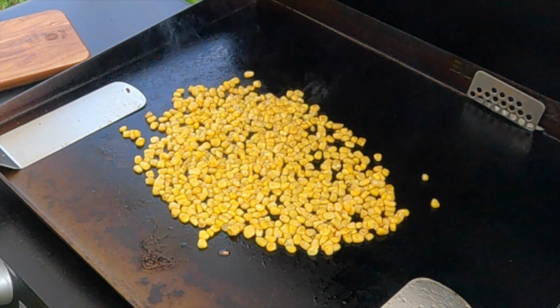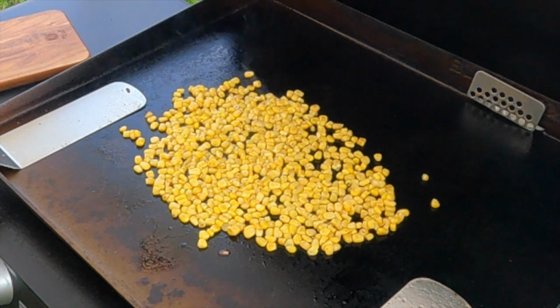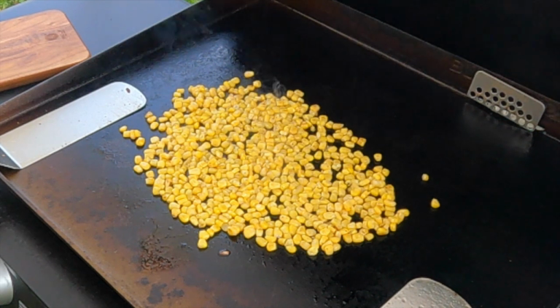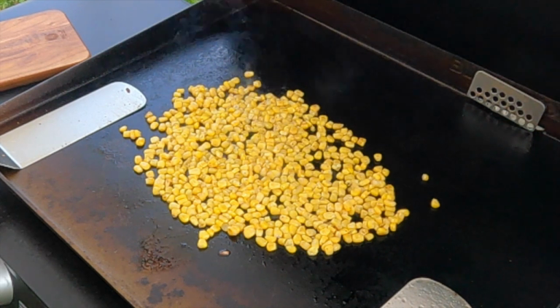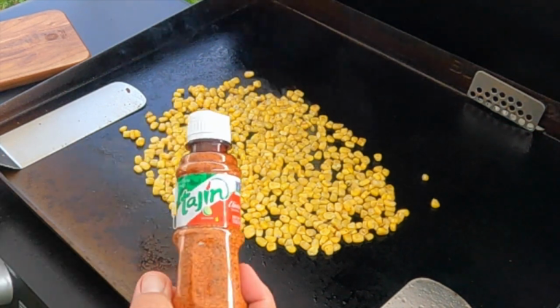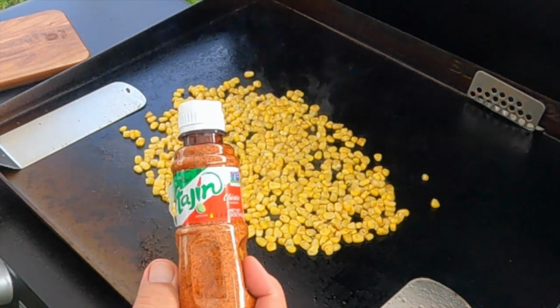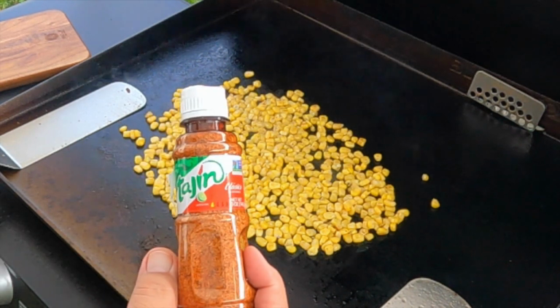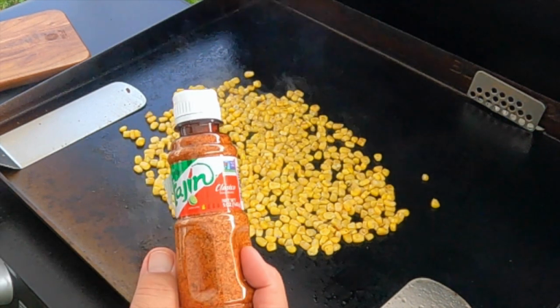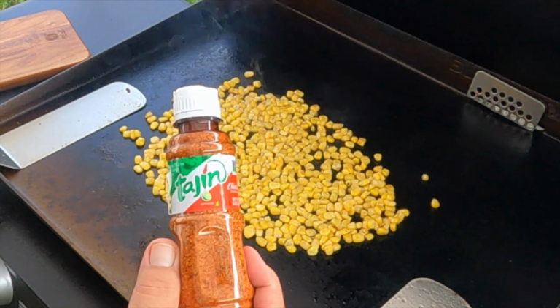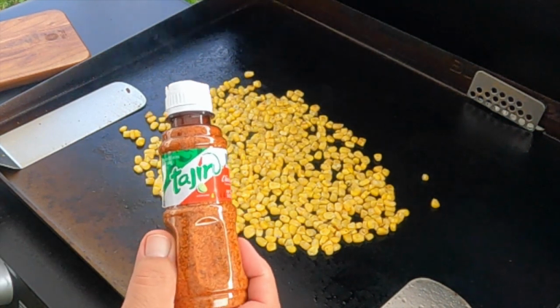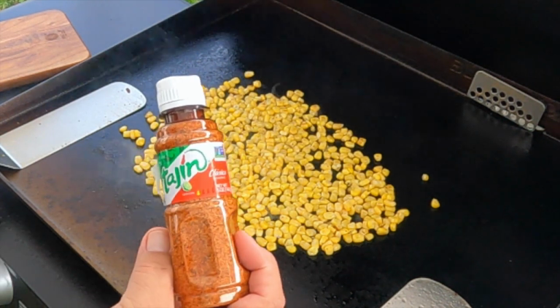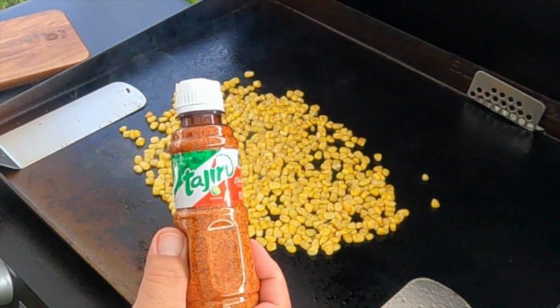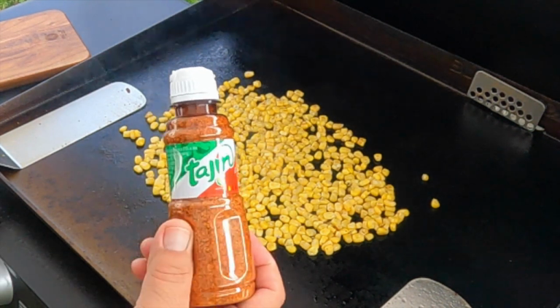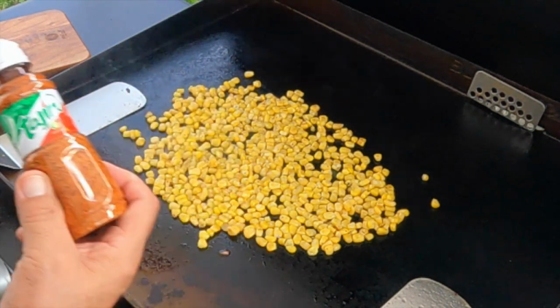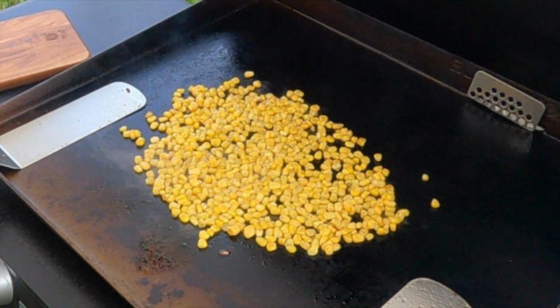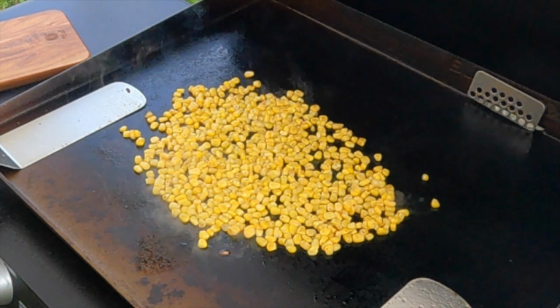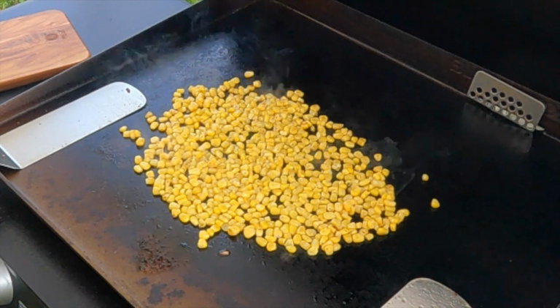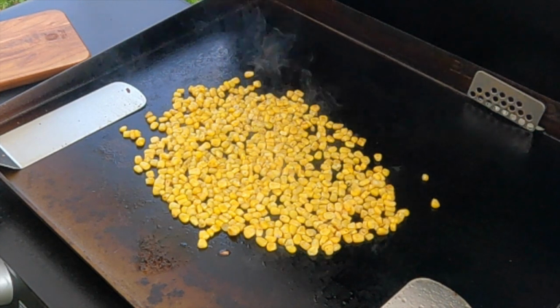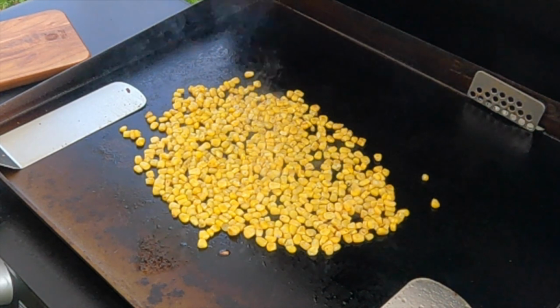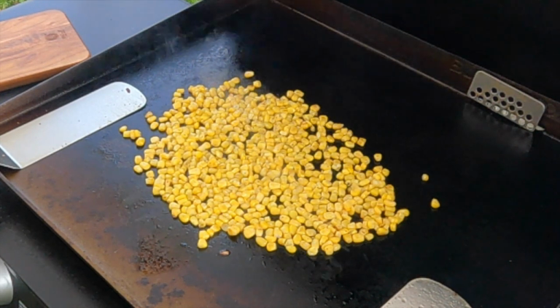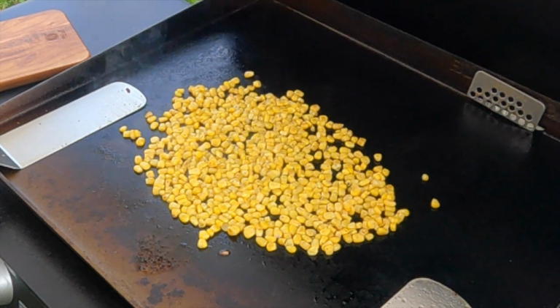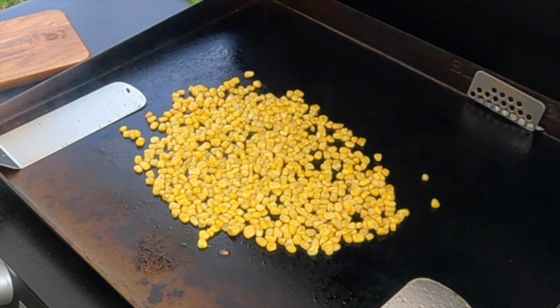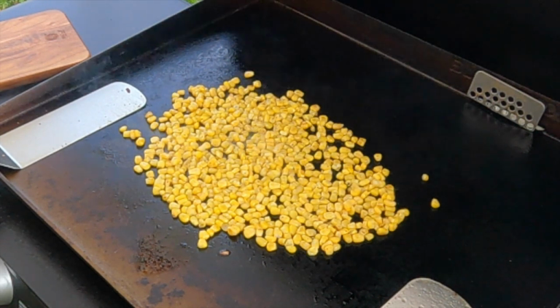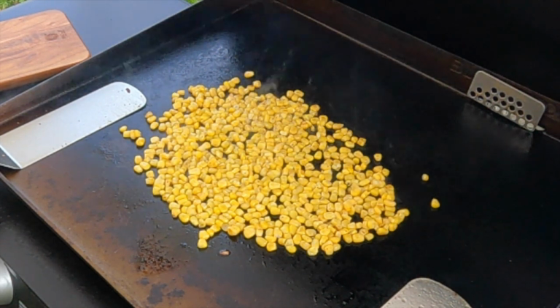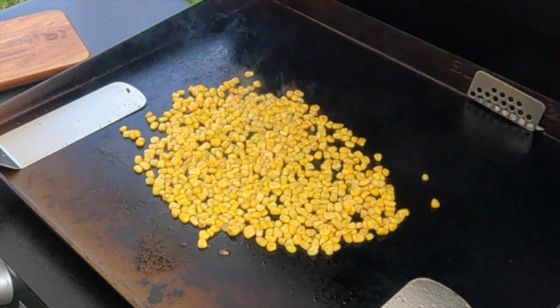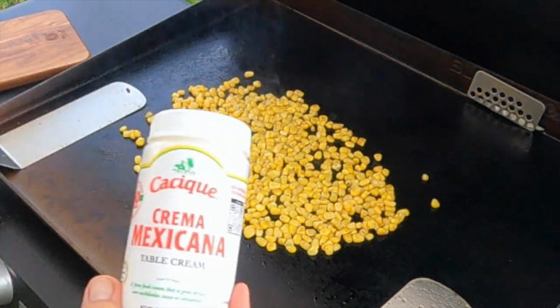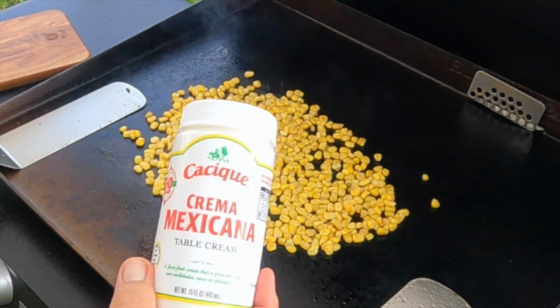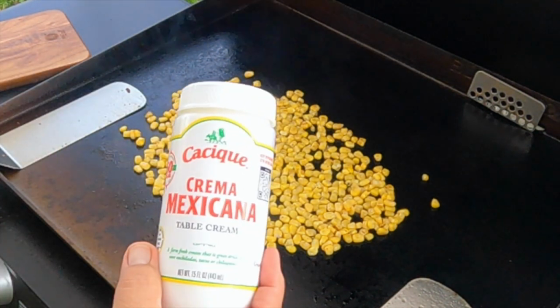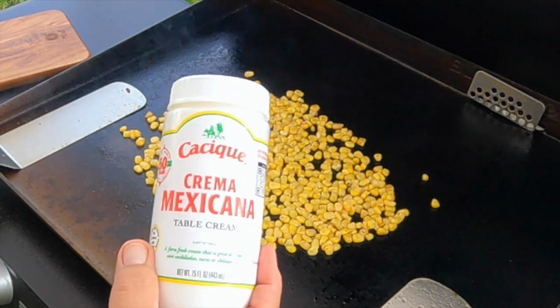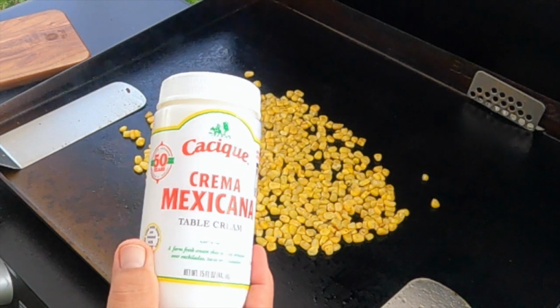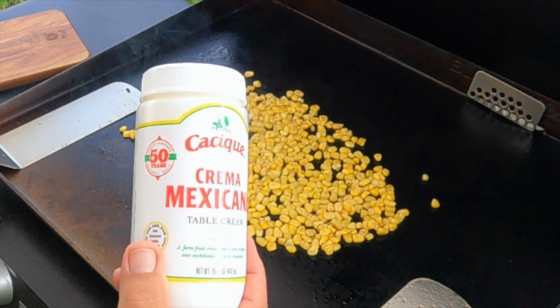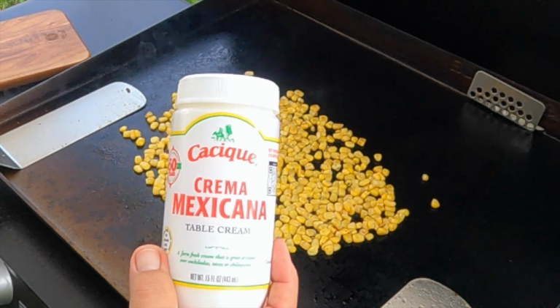We're going to put some tajin — which is like a lime-flavored chili powder — and we'll finish it with some Mexican crema before we eat it.